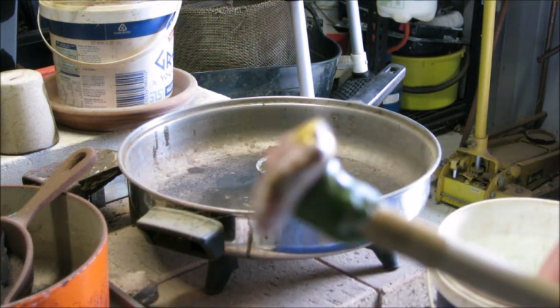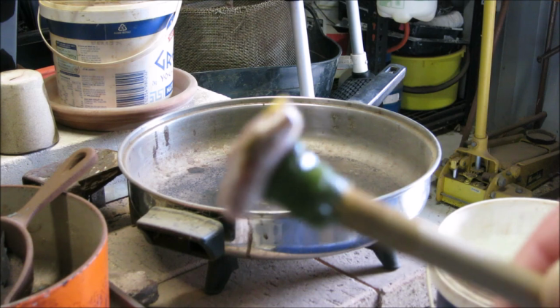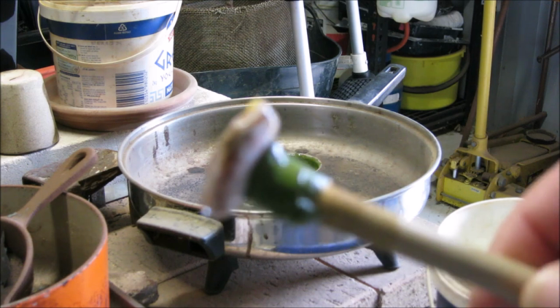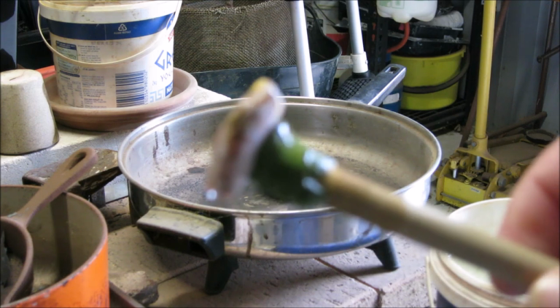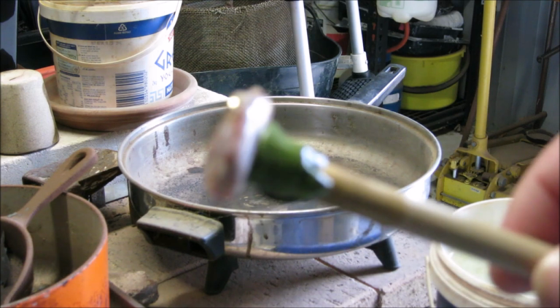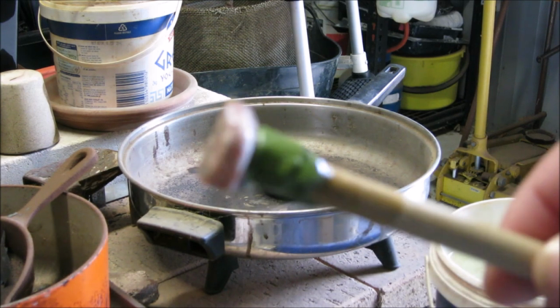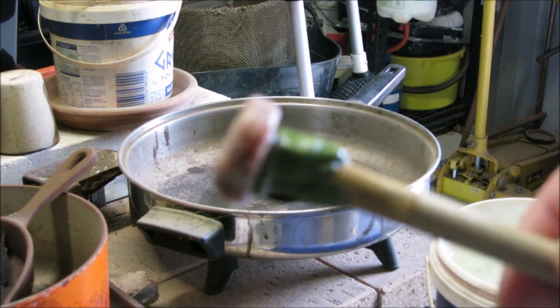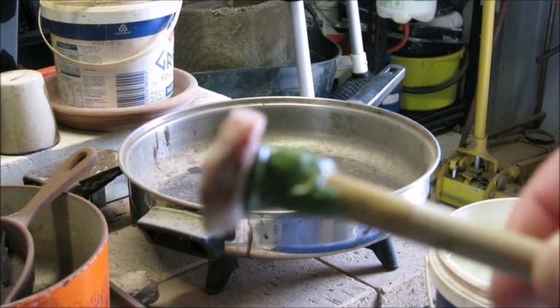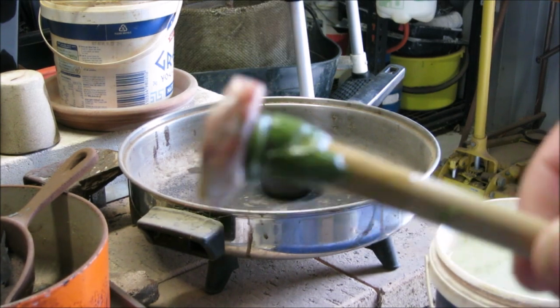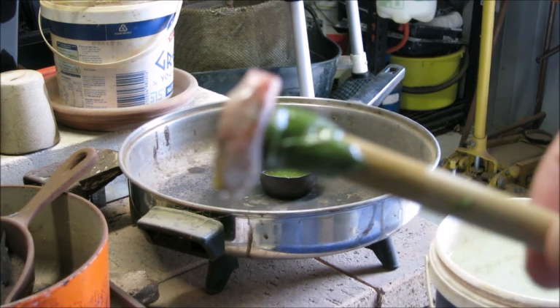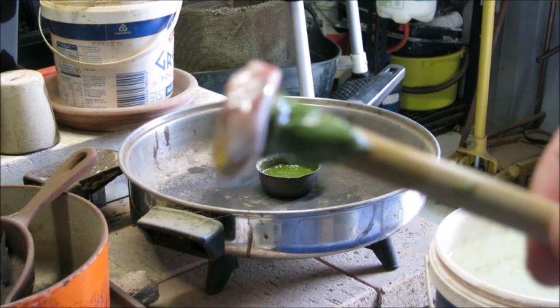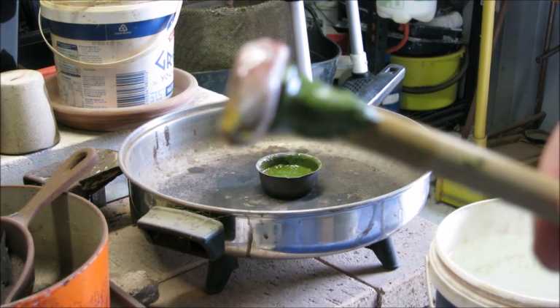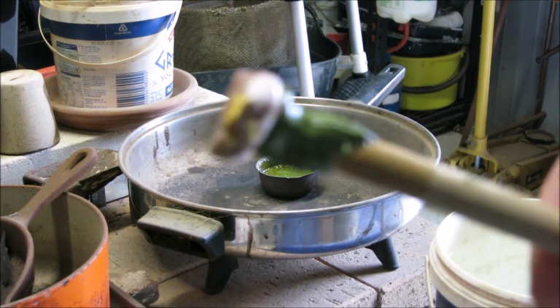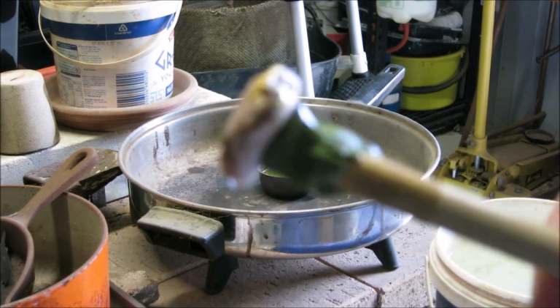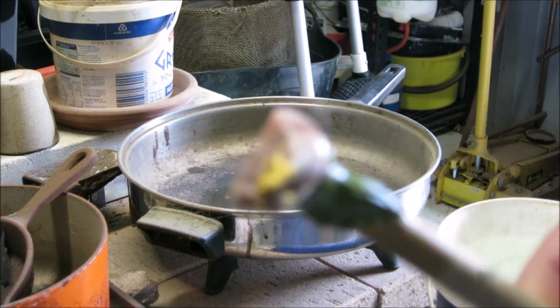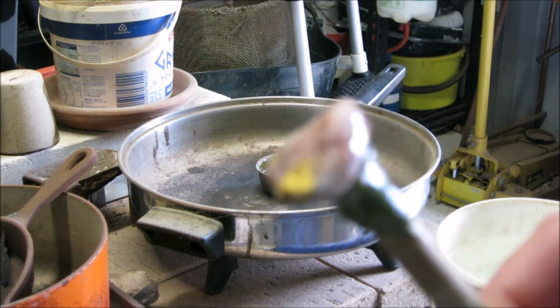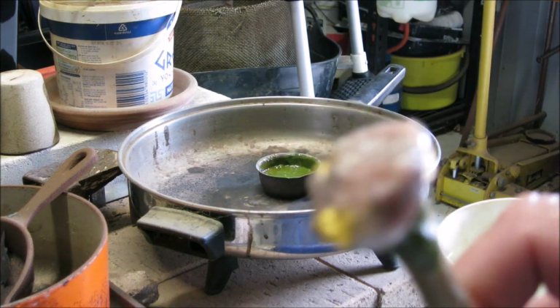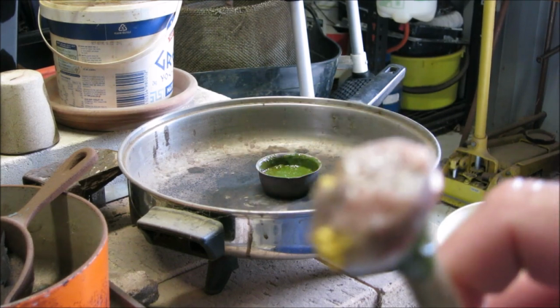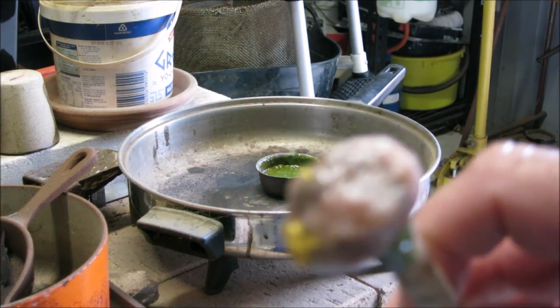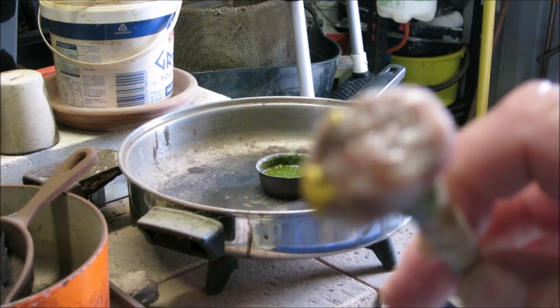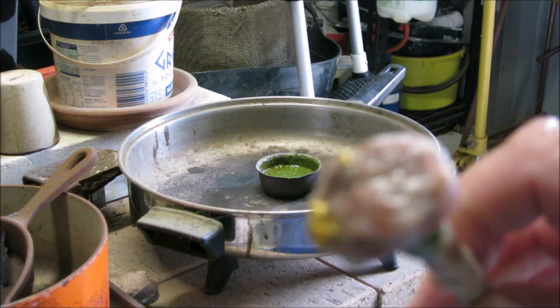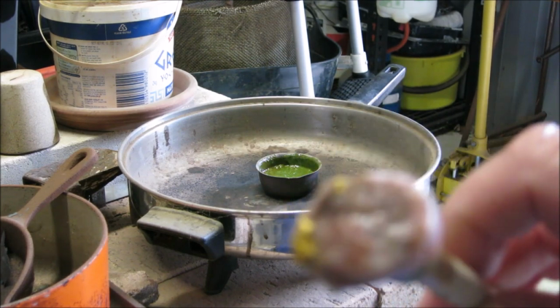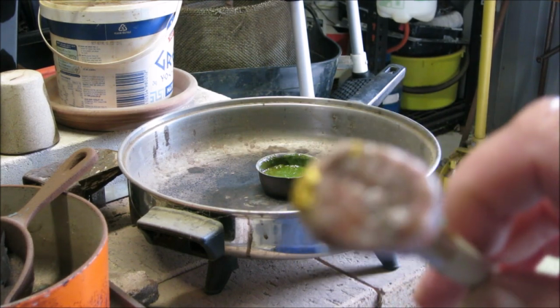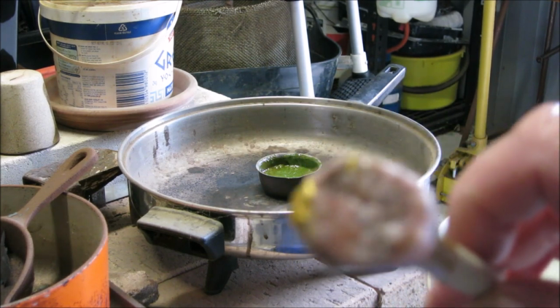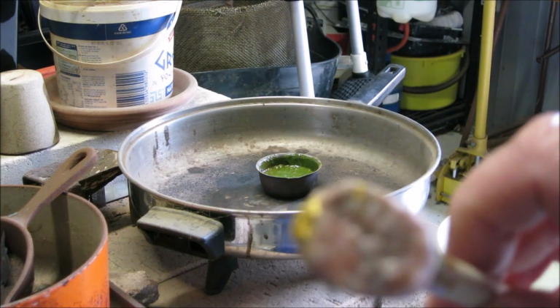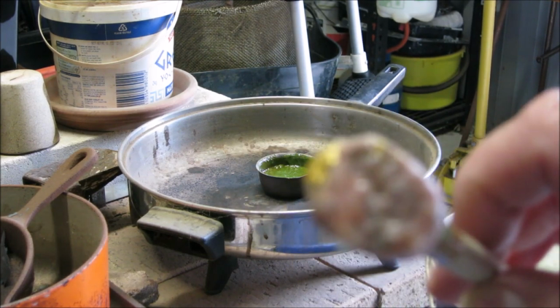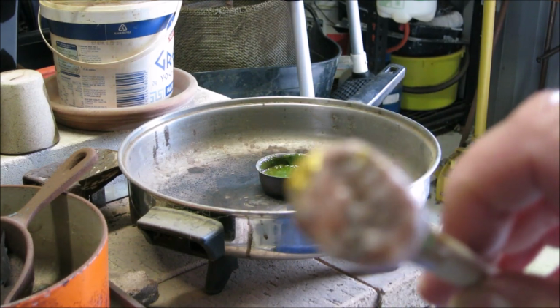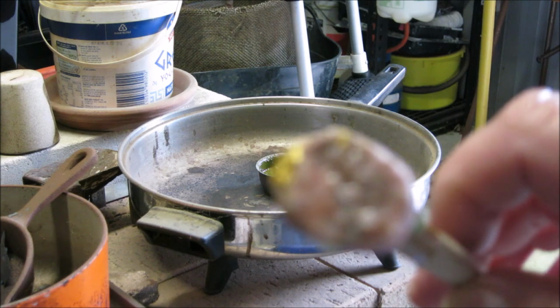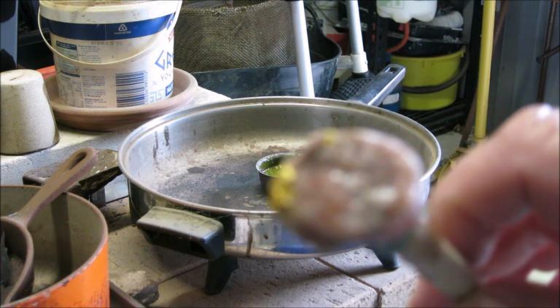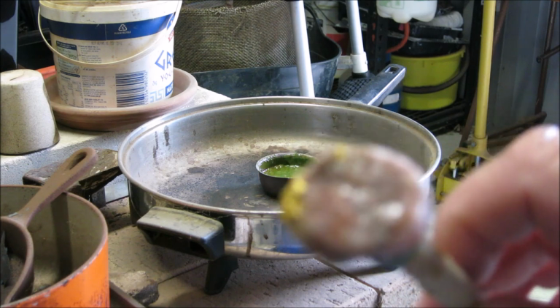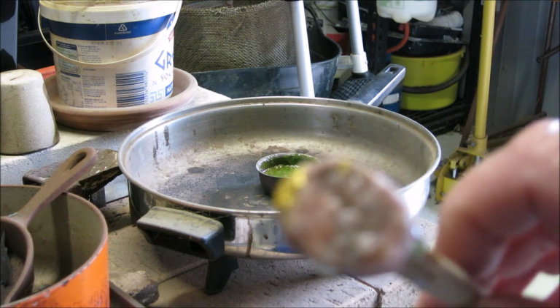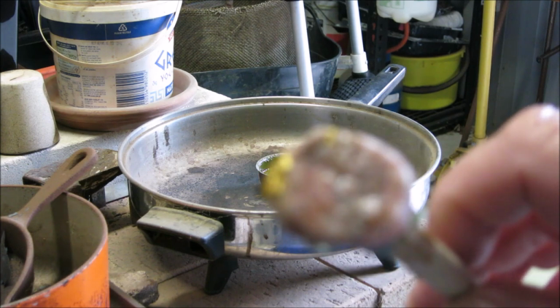The stone is on the dop stick now. Next I'll be grinding the face - I'll try not to lose any of that gold on the top there.